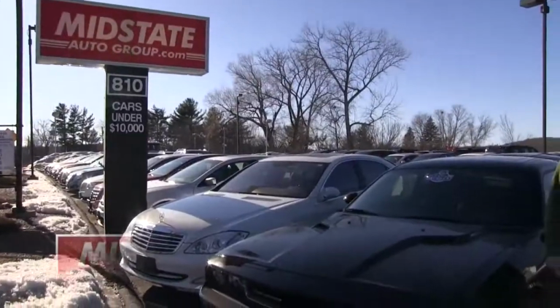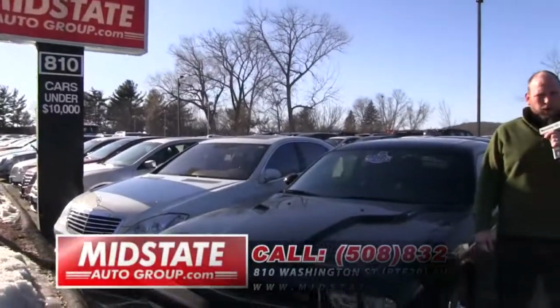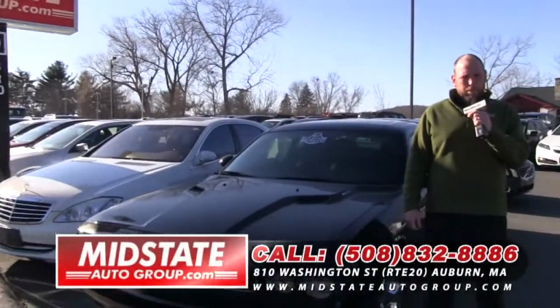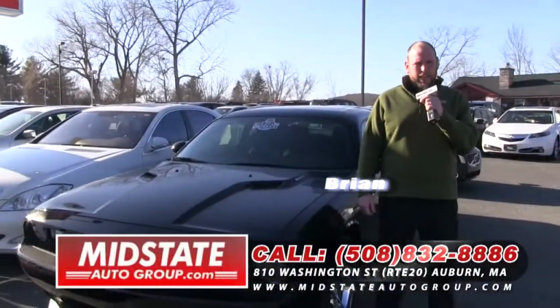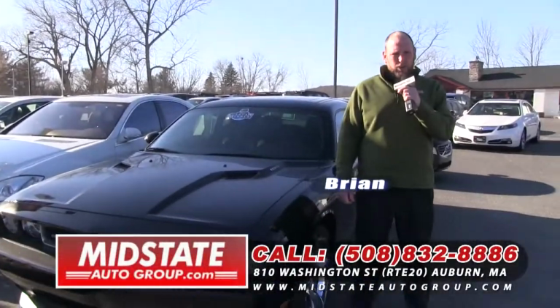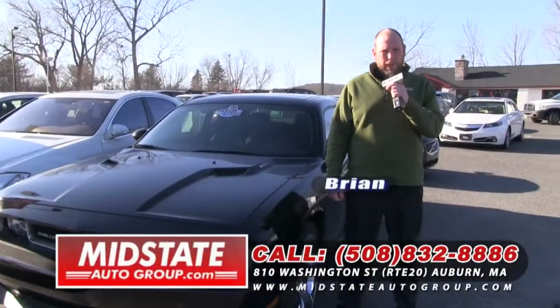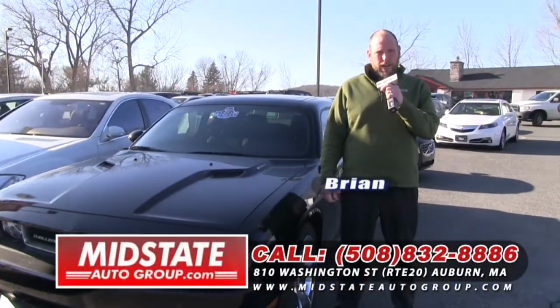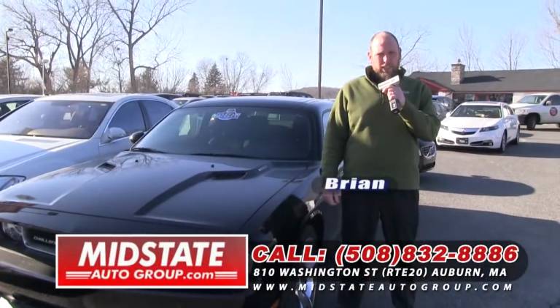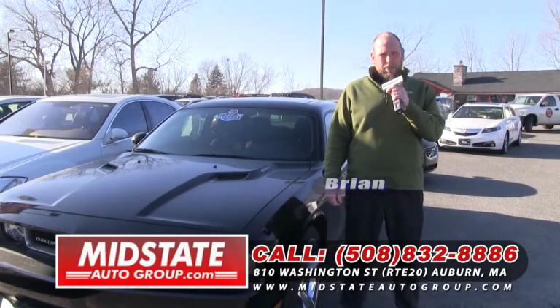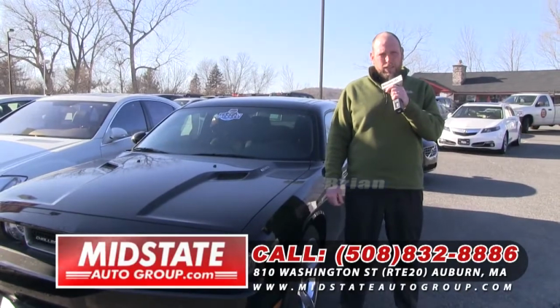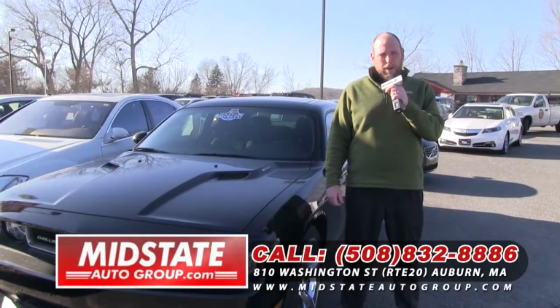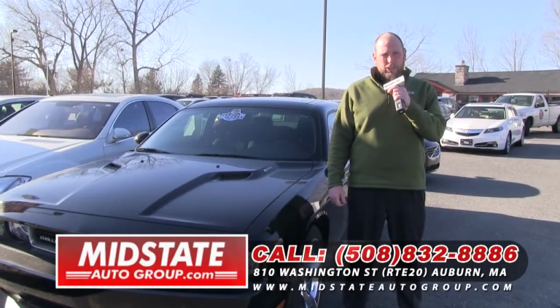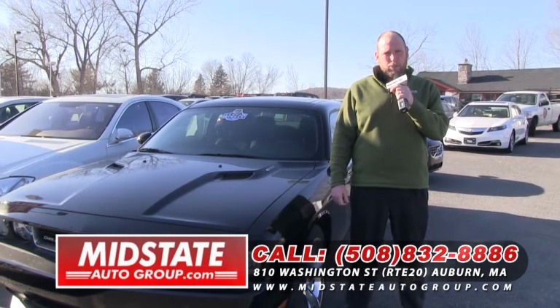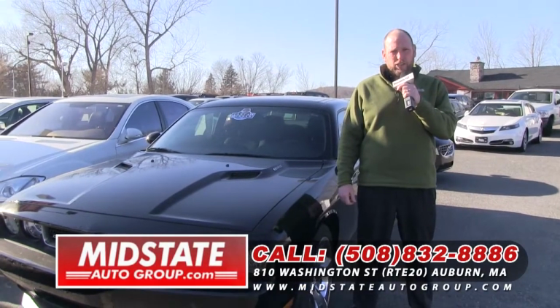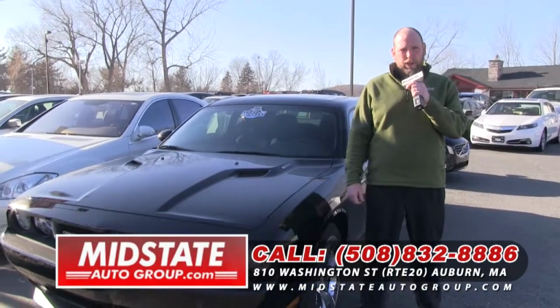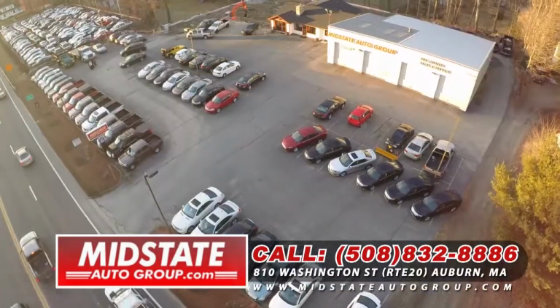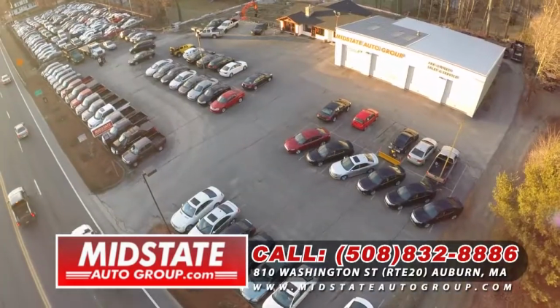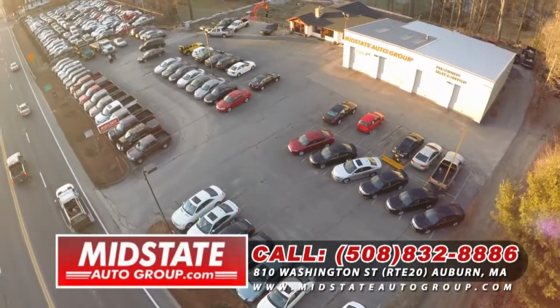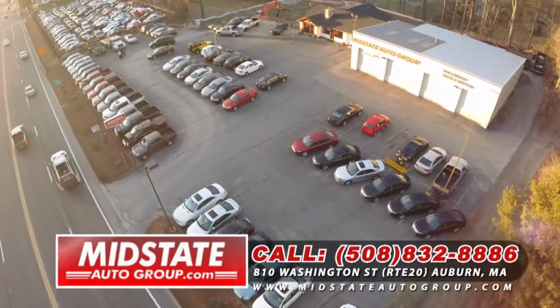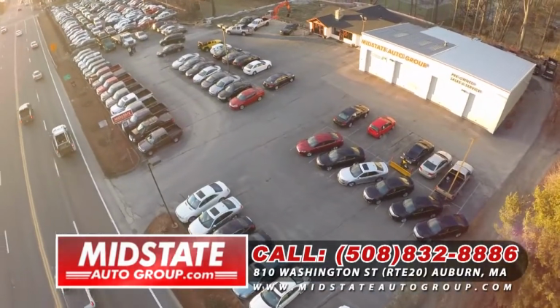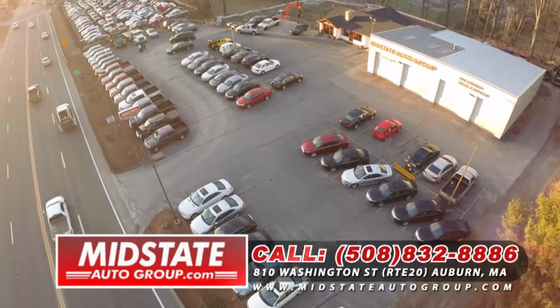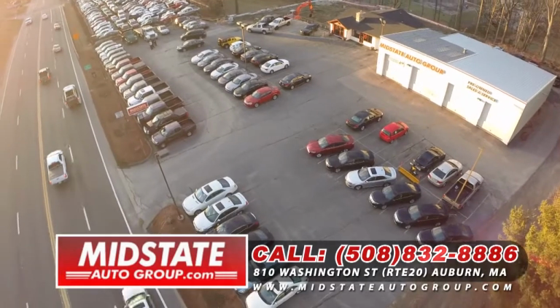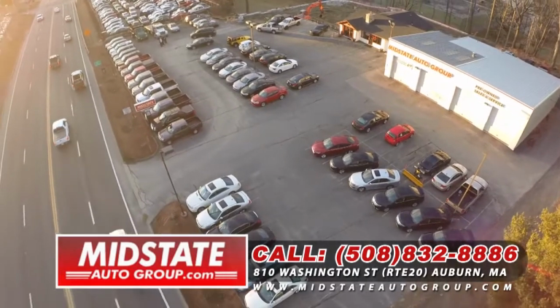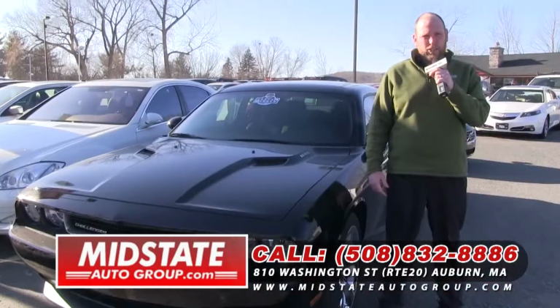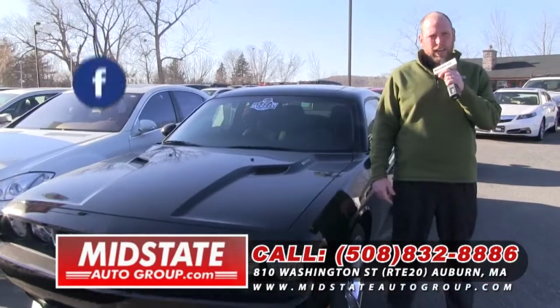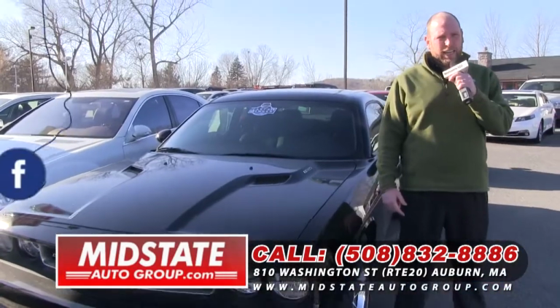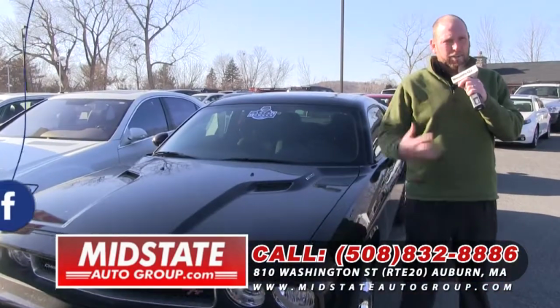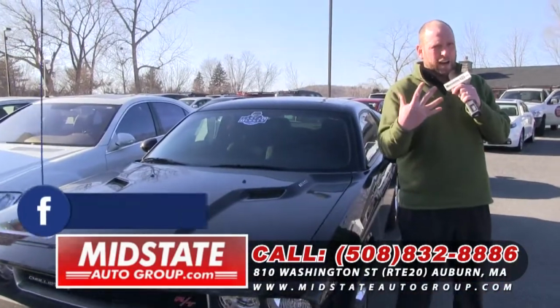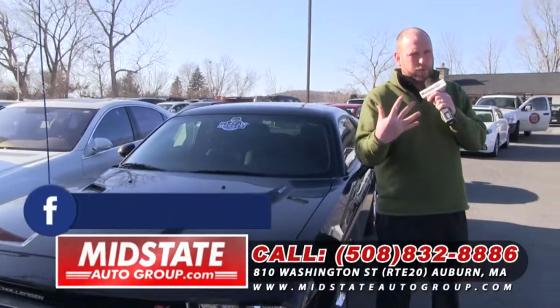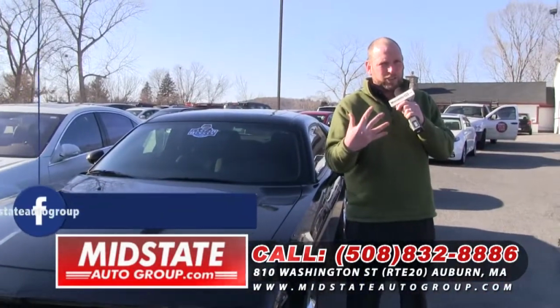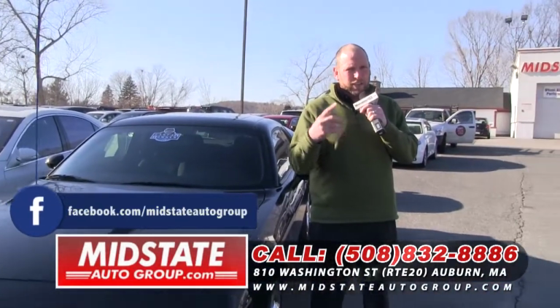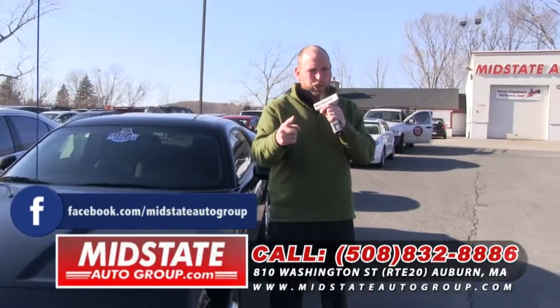Hey folks, welcome back to MidState Auto Group. My name is Brian Lindsay. I'm going to ask you to give me five minutes of your time. I'm going to show you some great inventory. I got some new fresh trades, I got some fresh off-lease vehicles, and I got five picks of the week. Stay tuned.